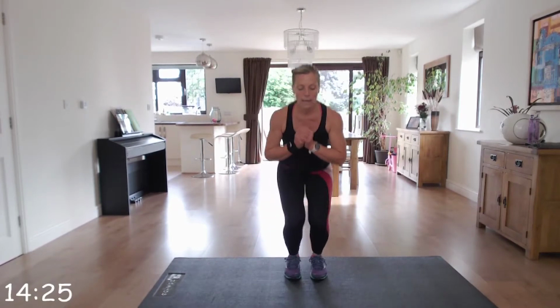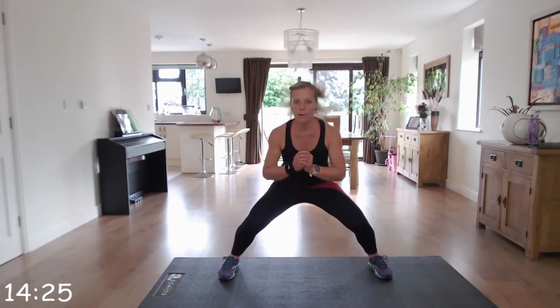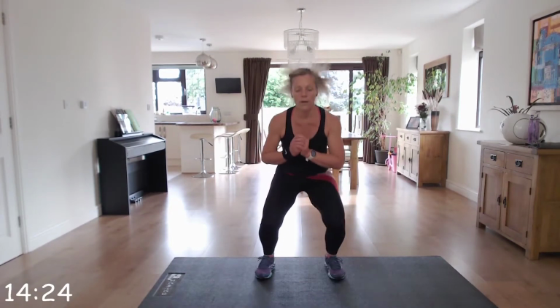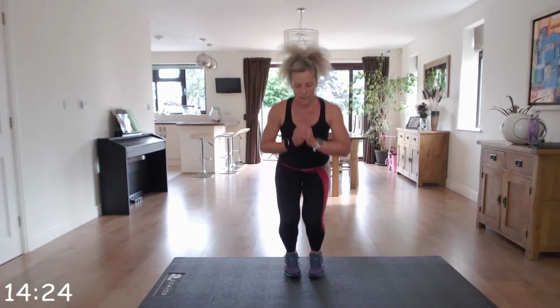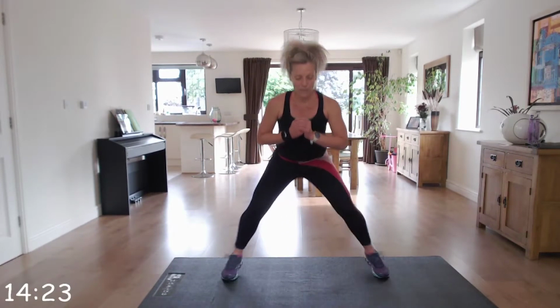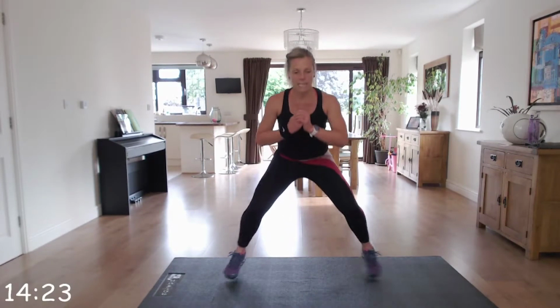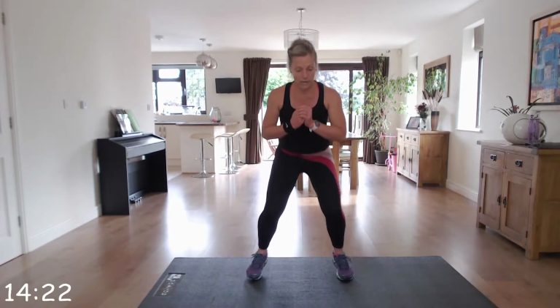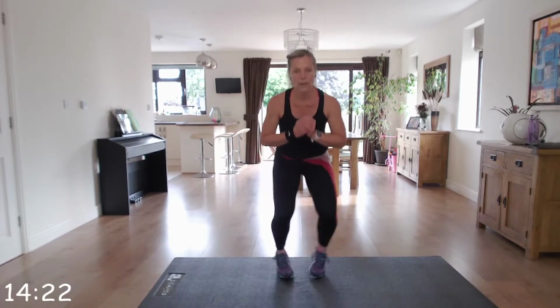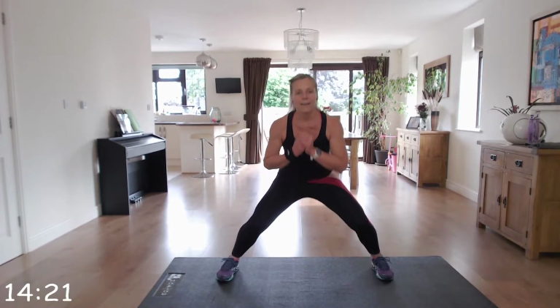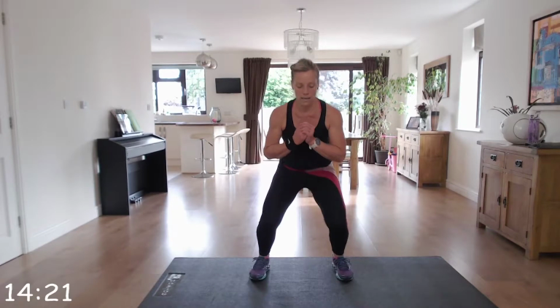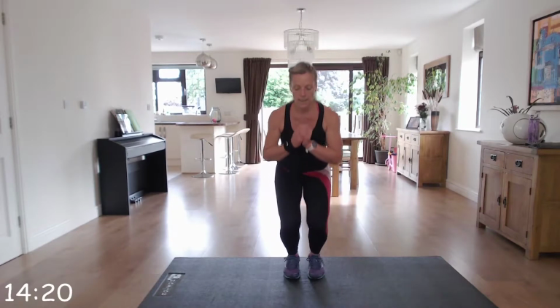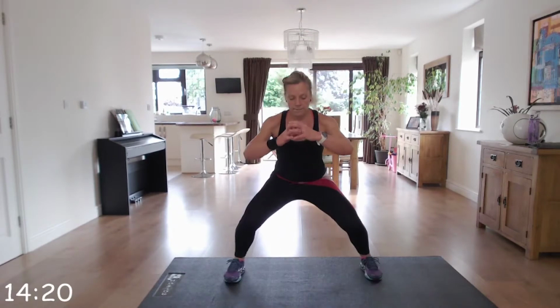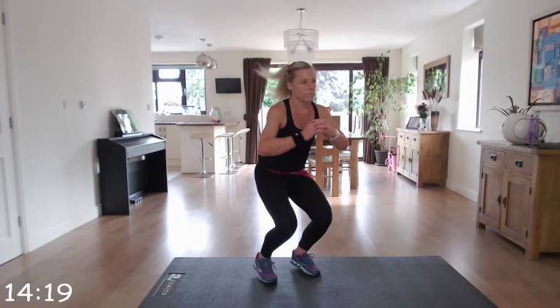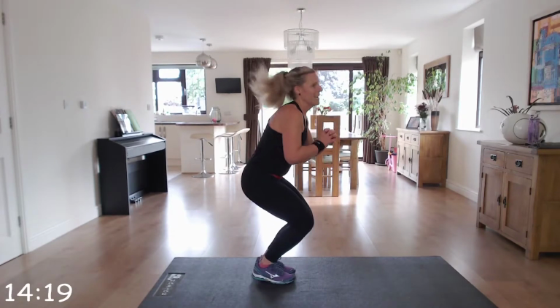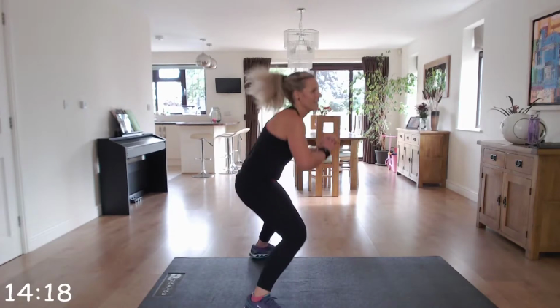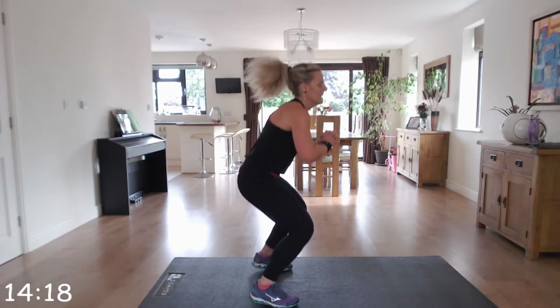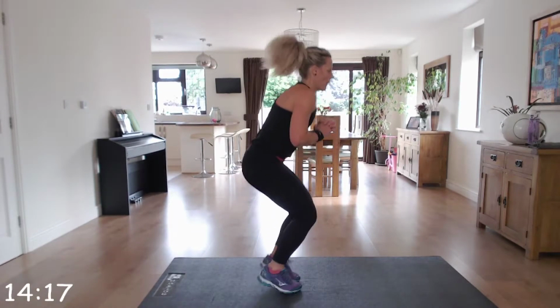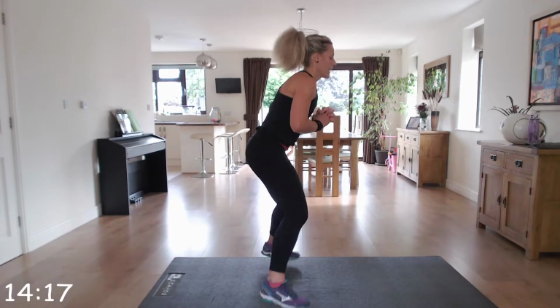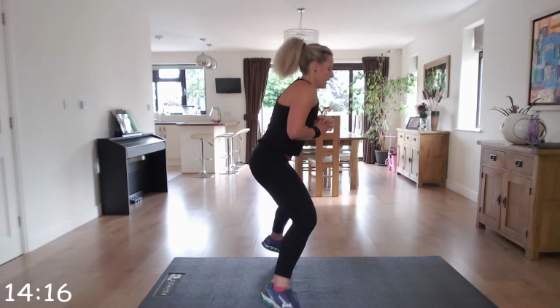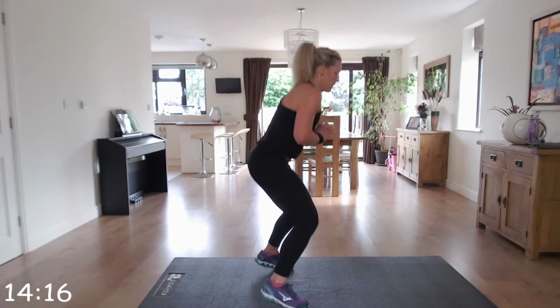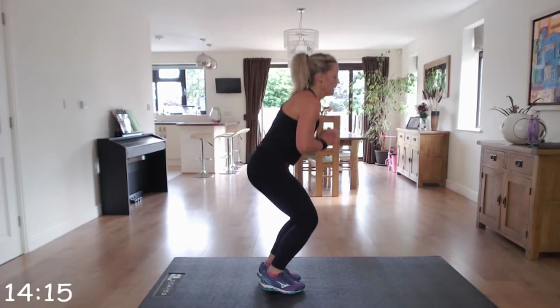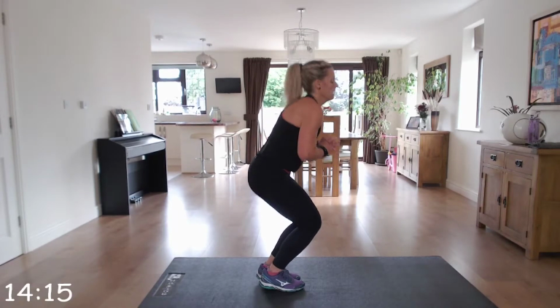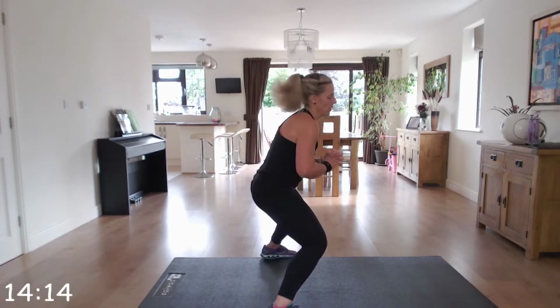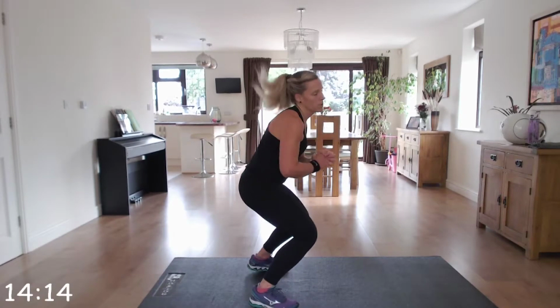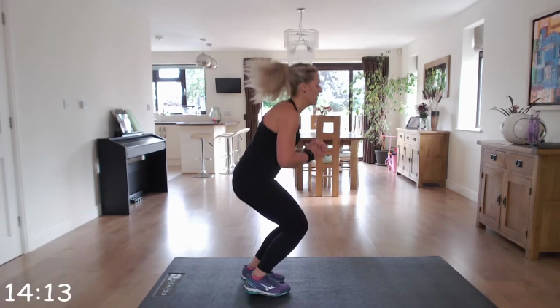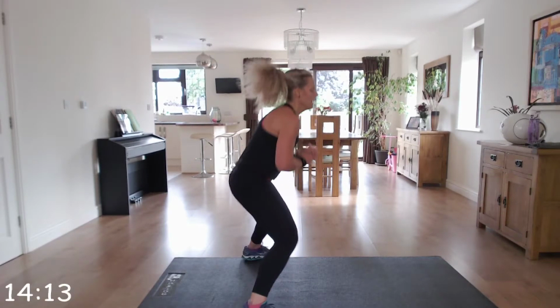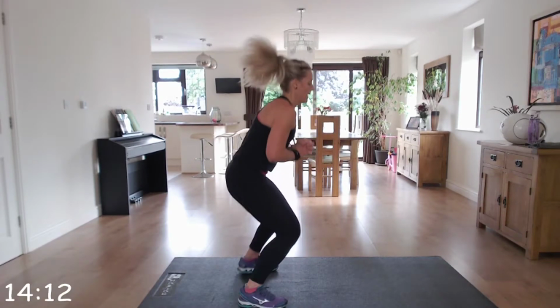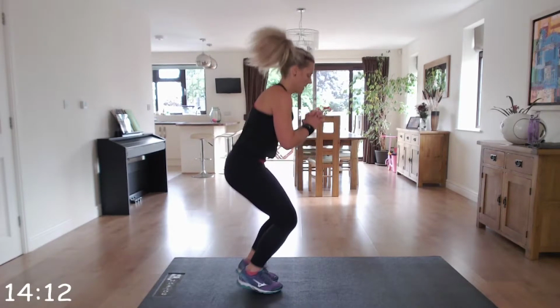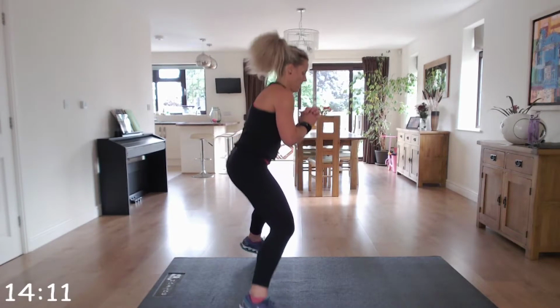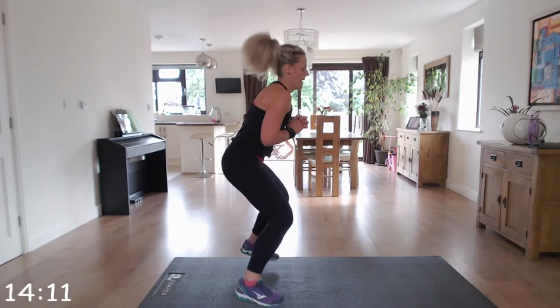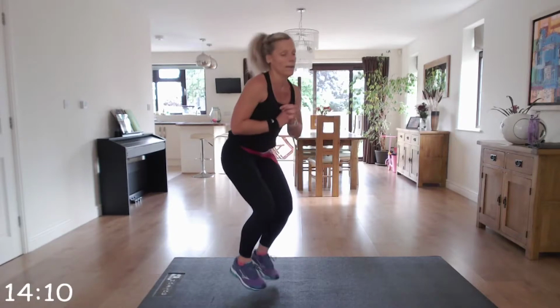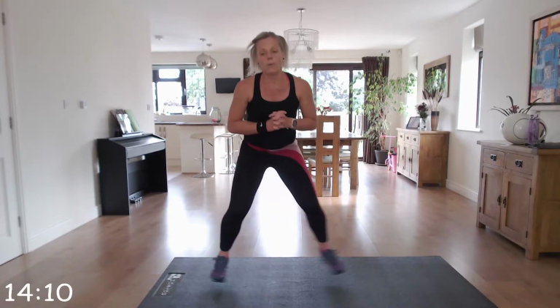Keep it low for the duration of this exercise. So wide, narrow, narrow — or wide, middle, narrow. Brilliant!